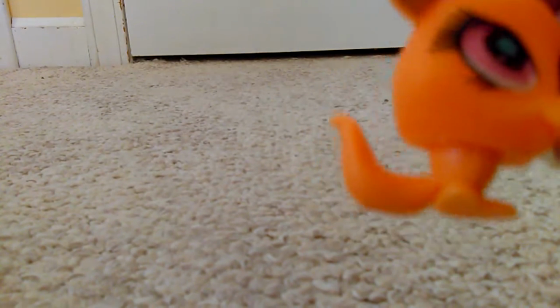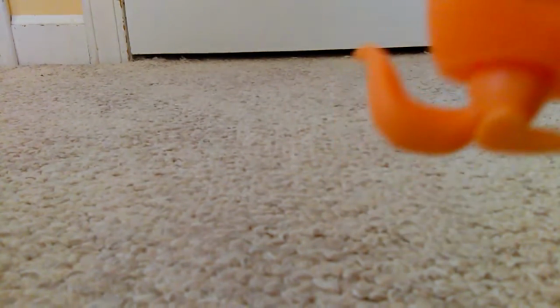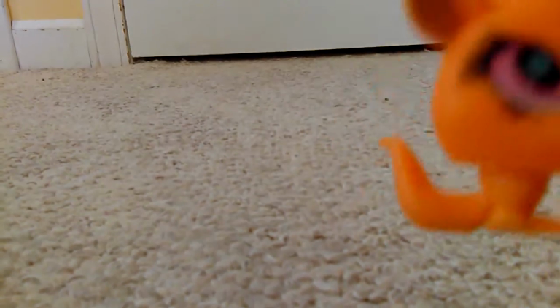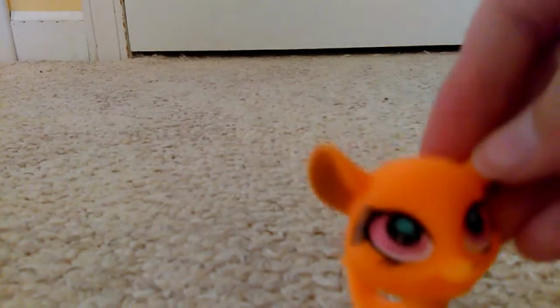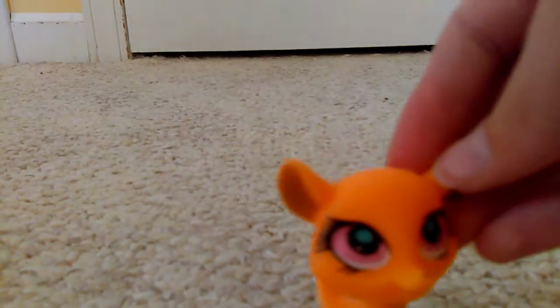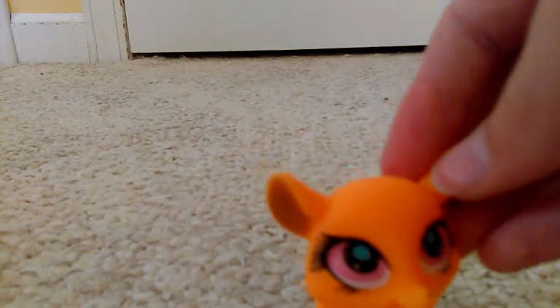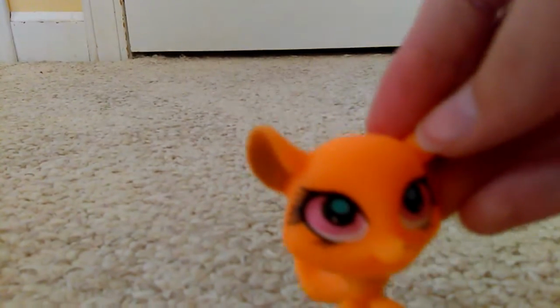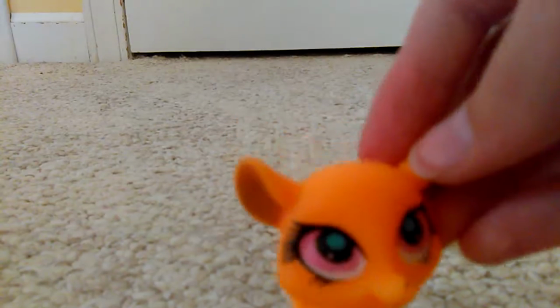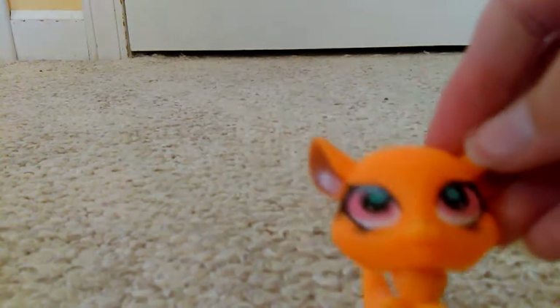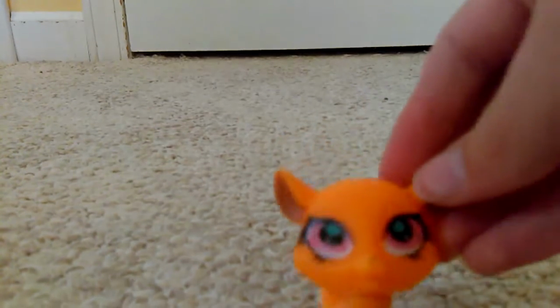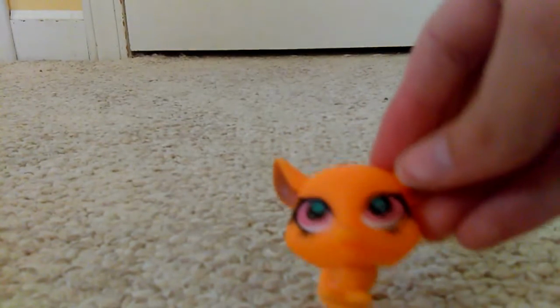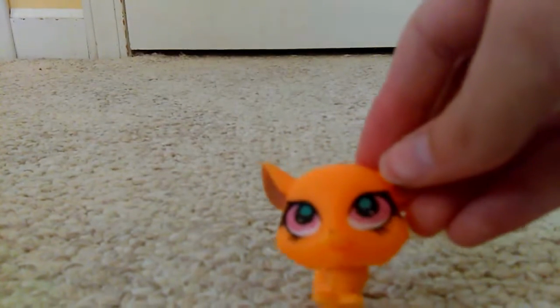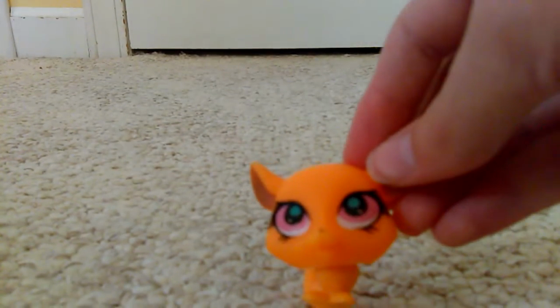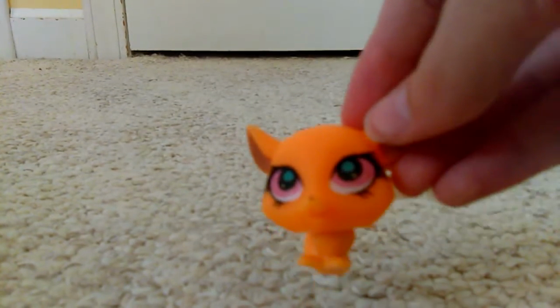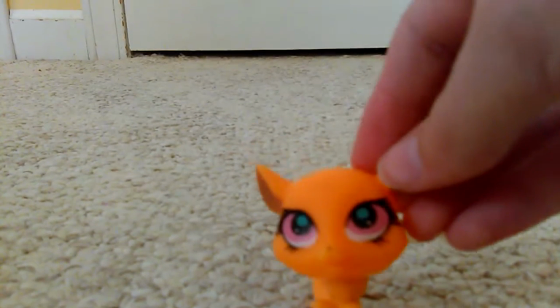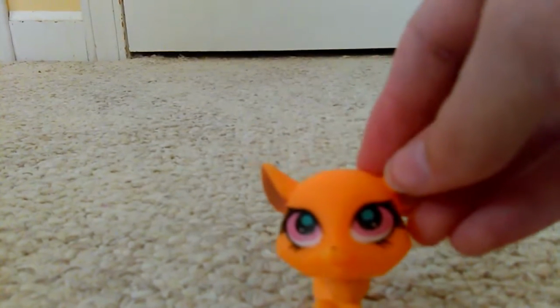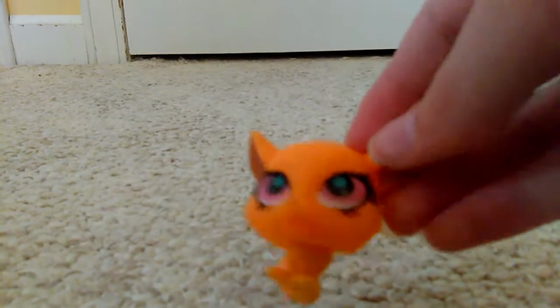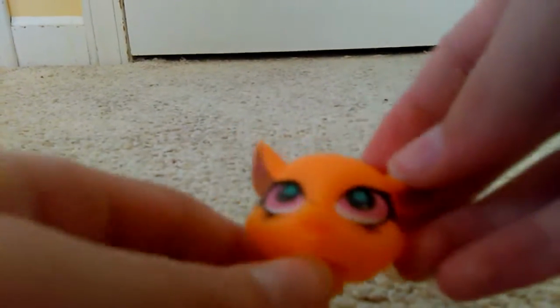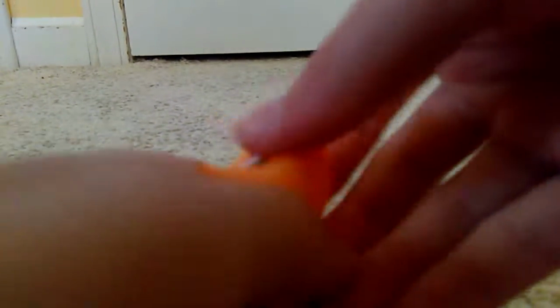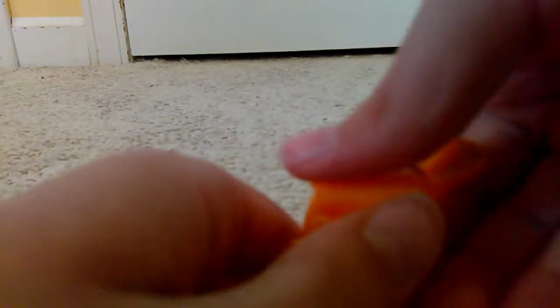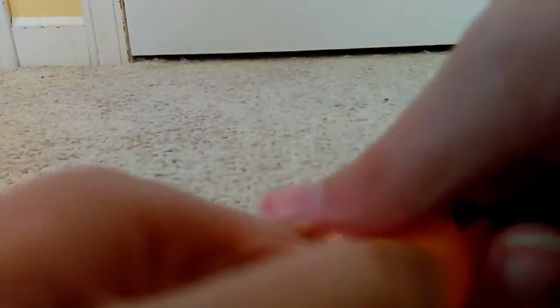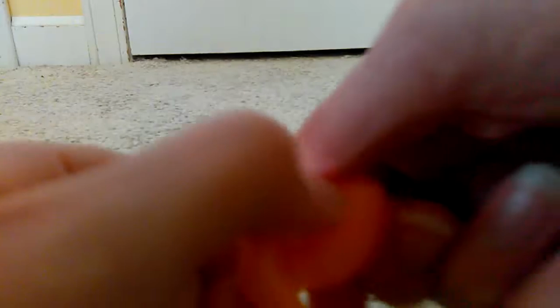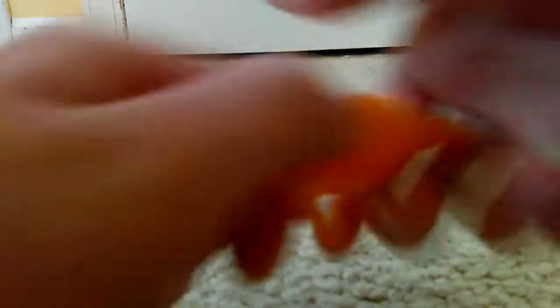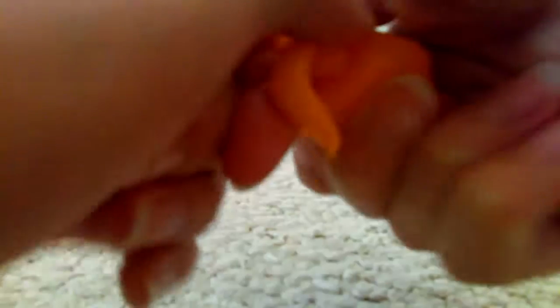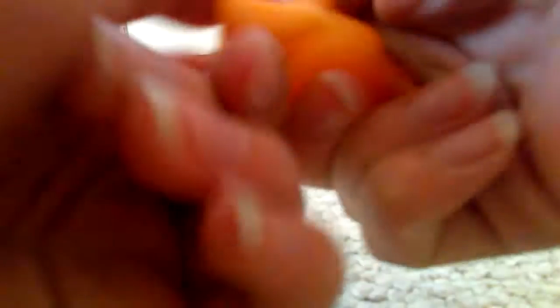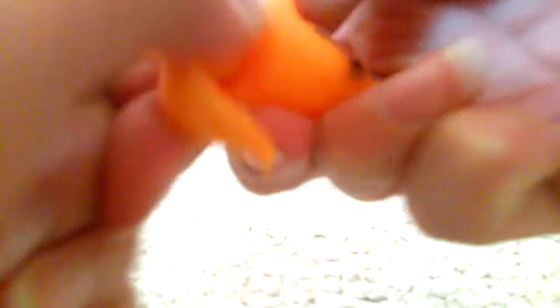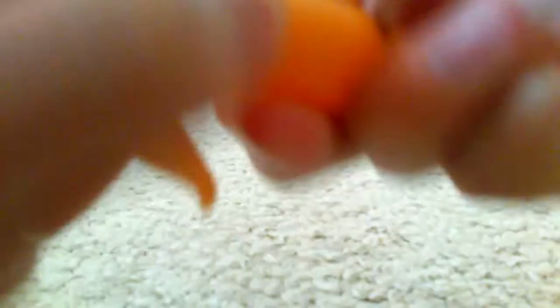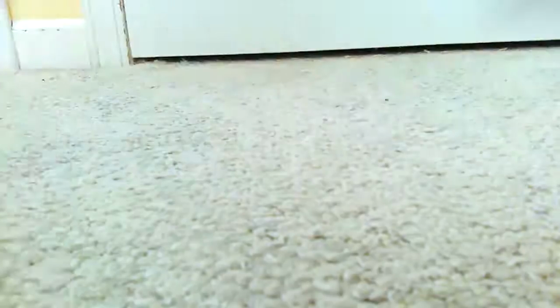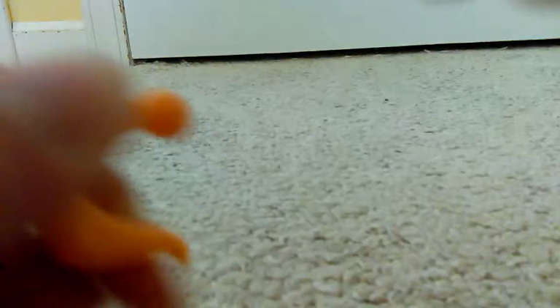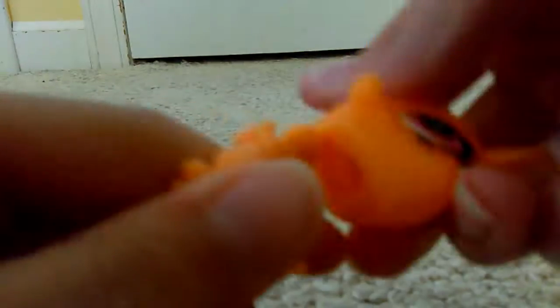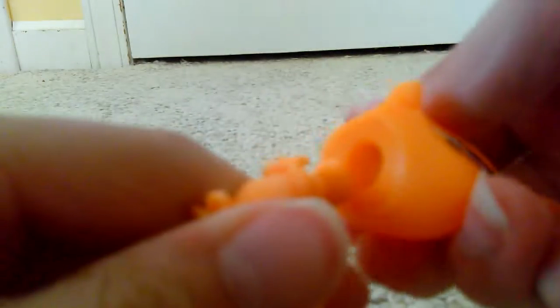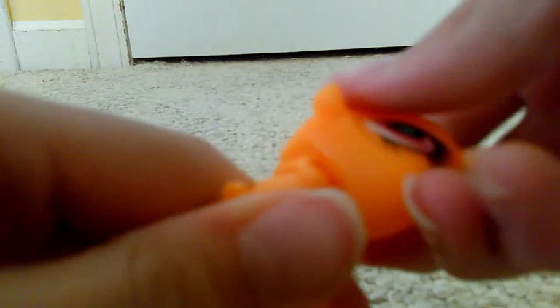I hate this one so much. For me, this one is probably worse than the creepy fake fairies, which I didn't get any of anyway.